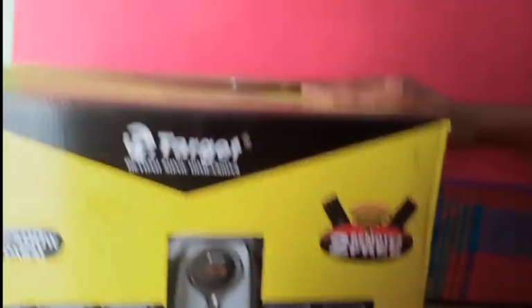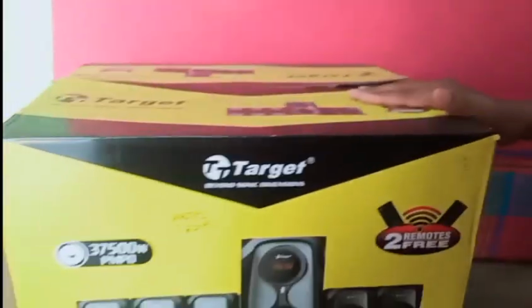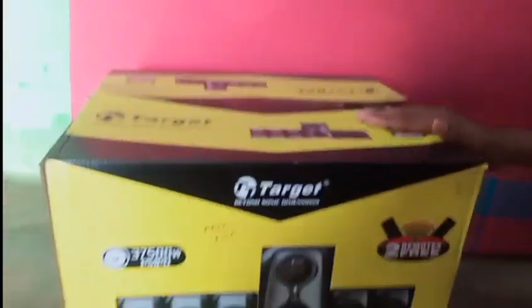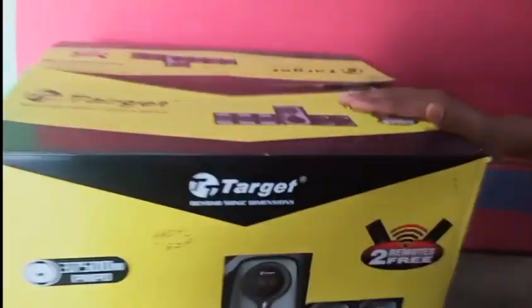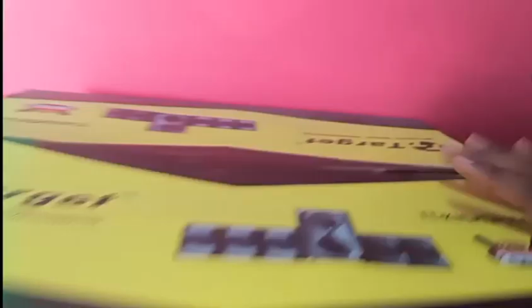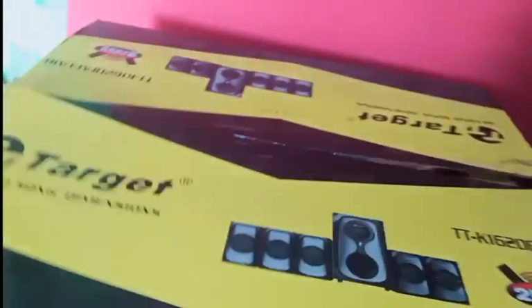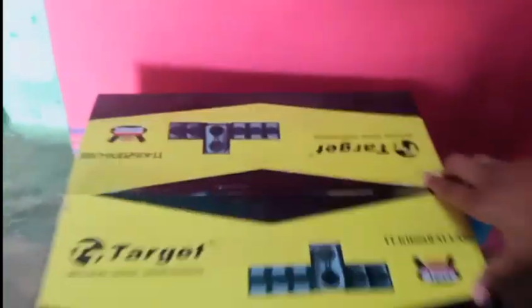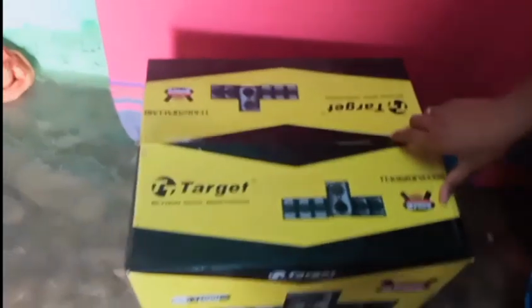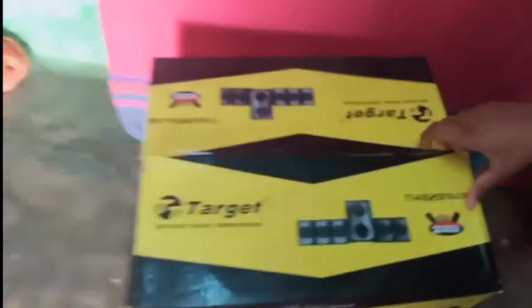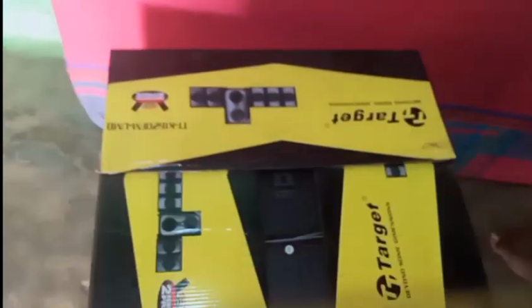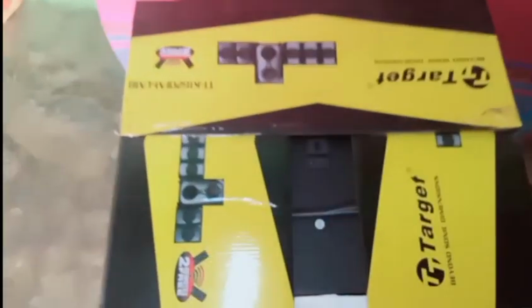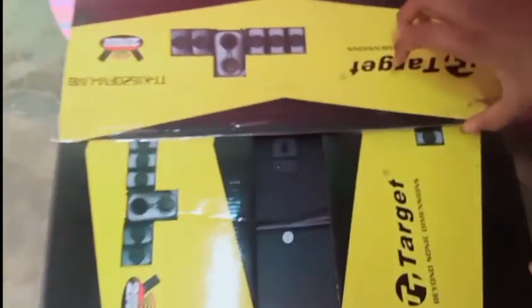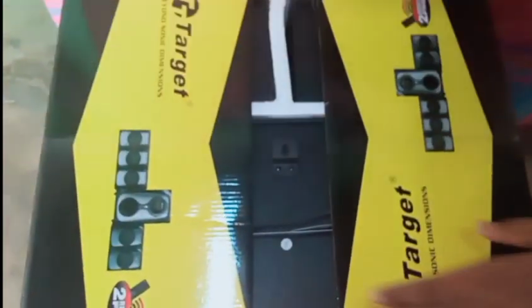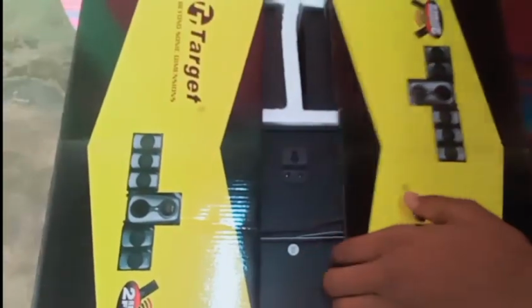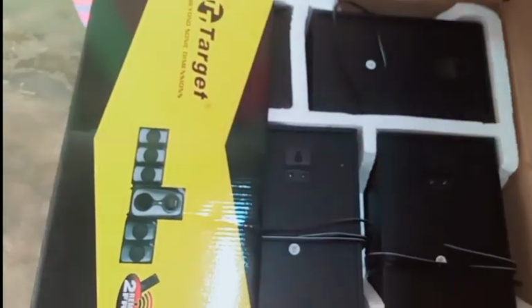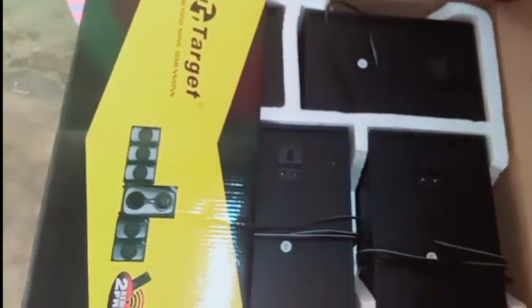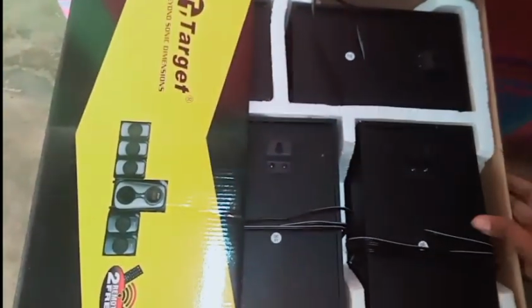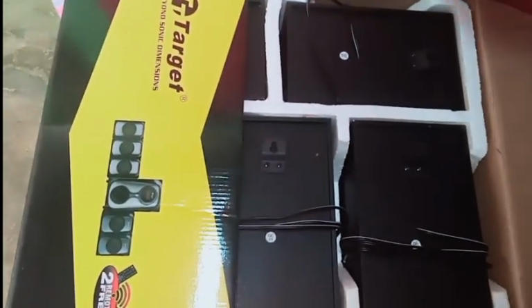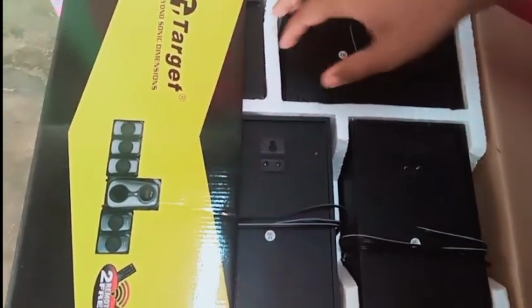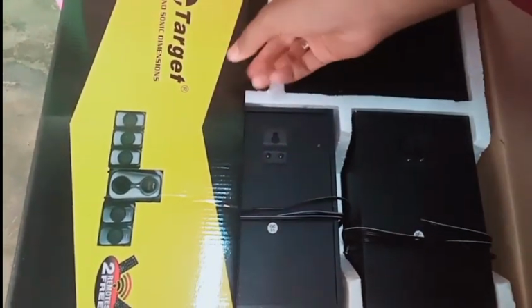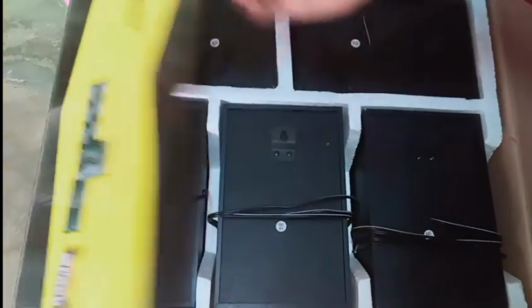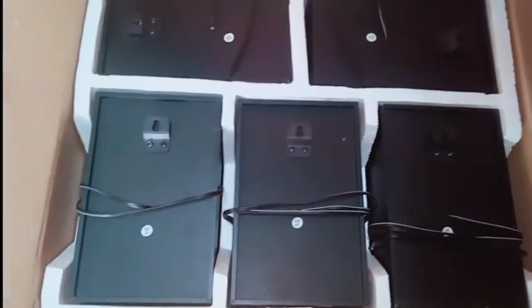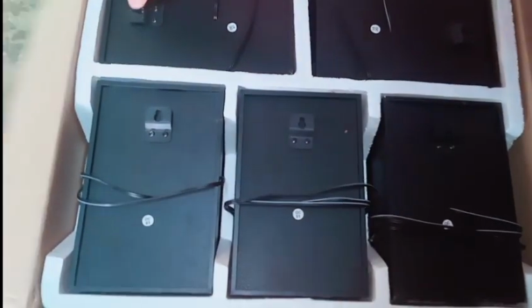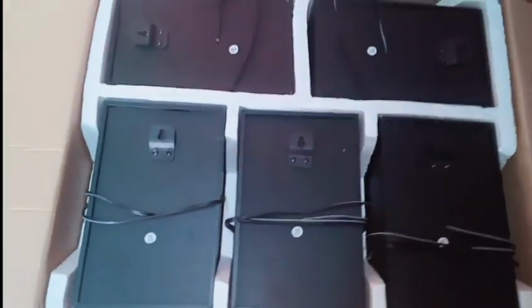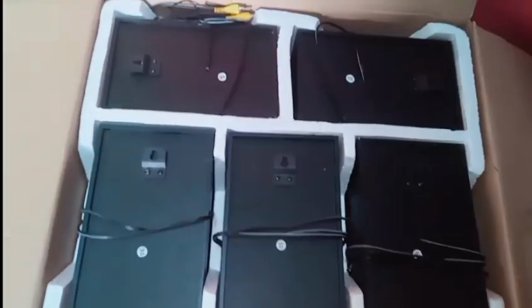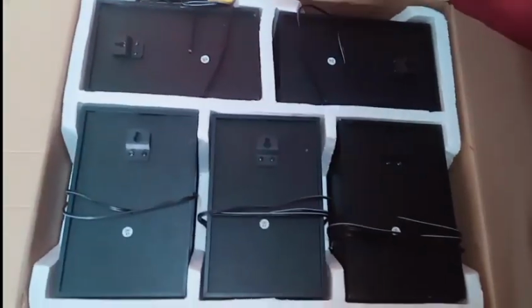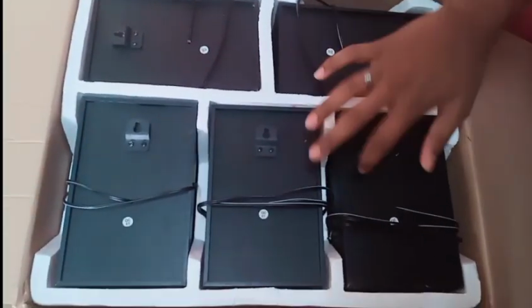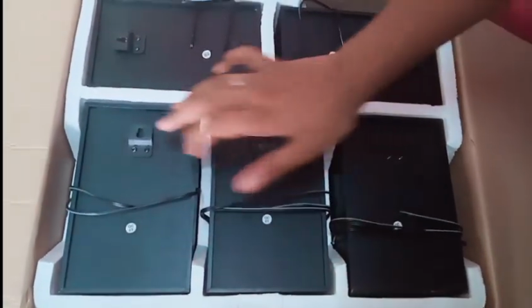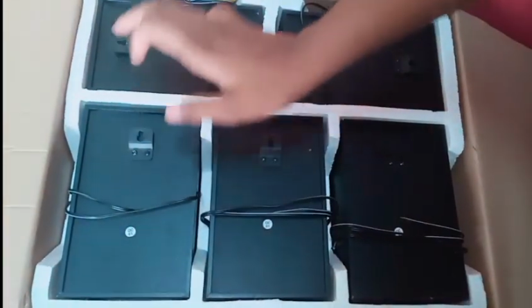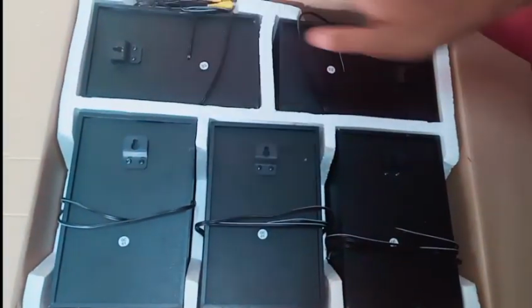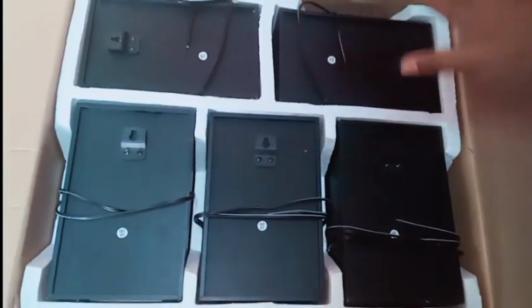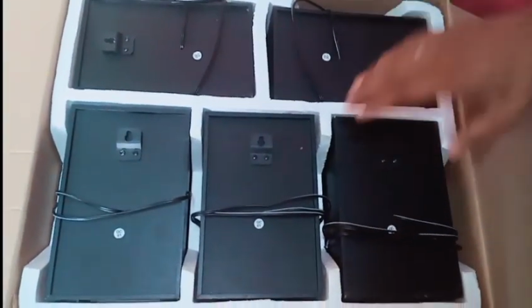Let's open the box. Here we can see the 2.5 satellite speakers included in the package.